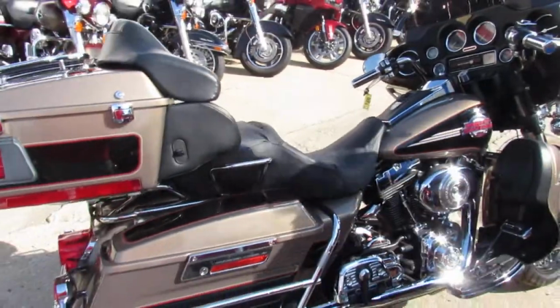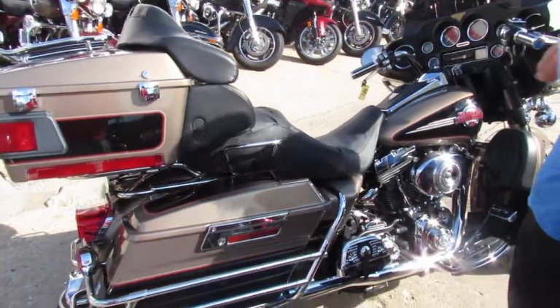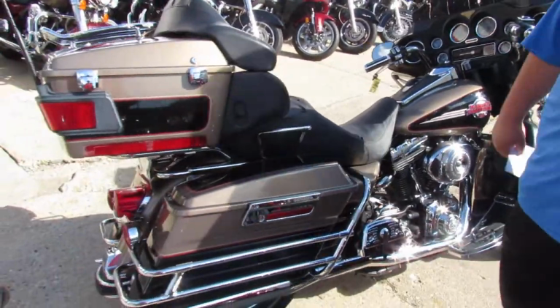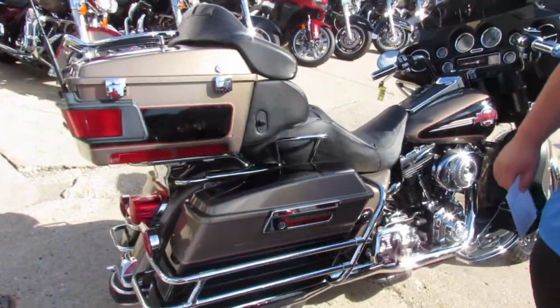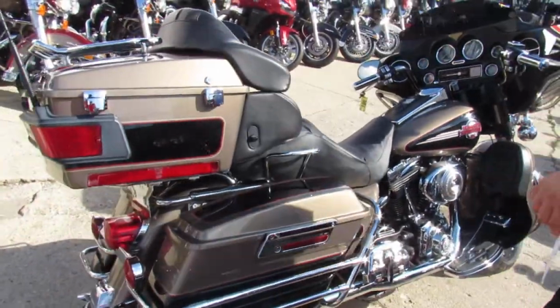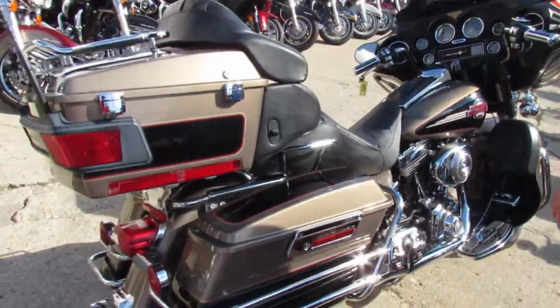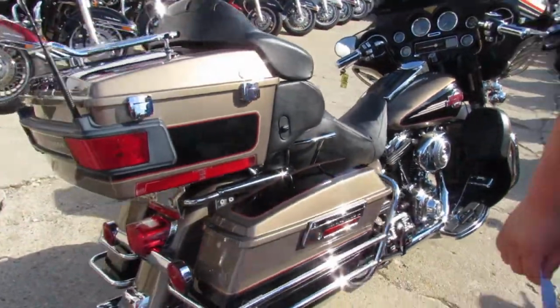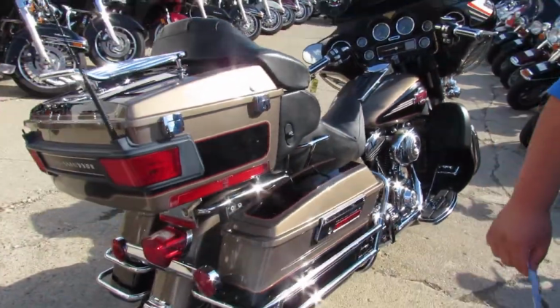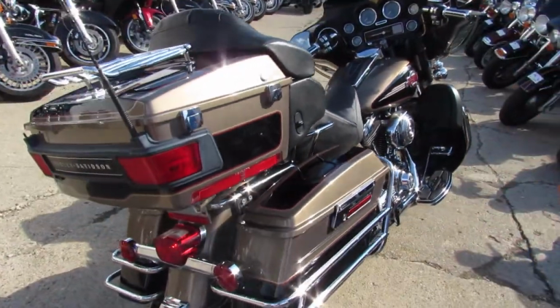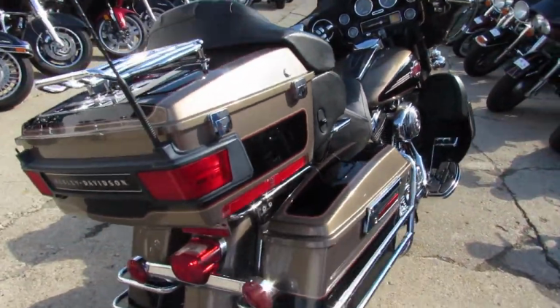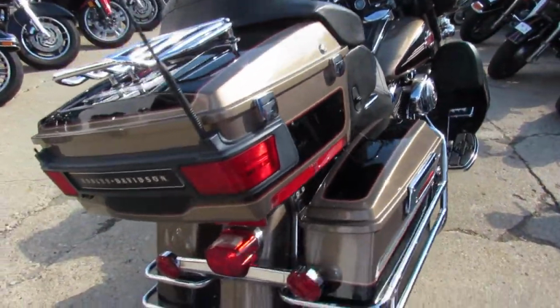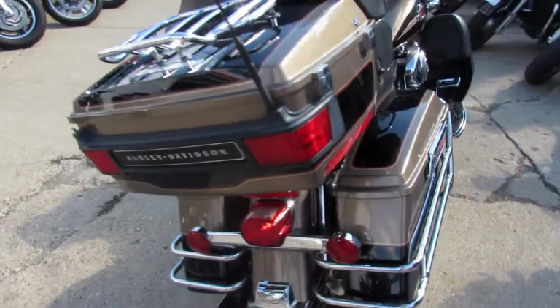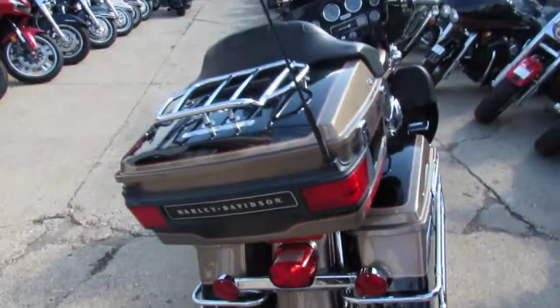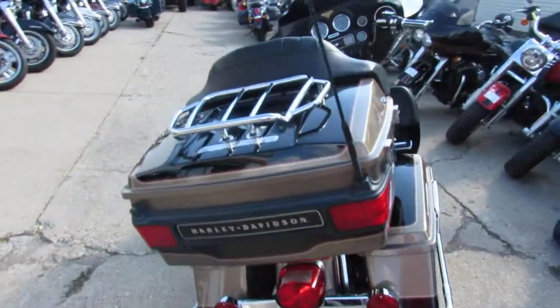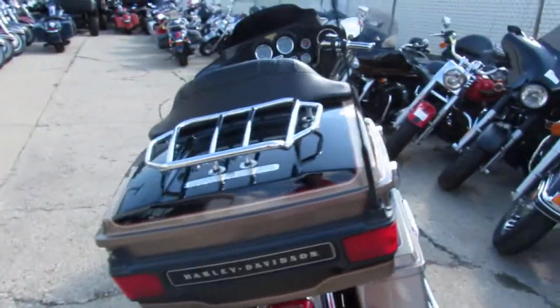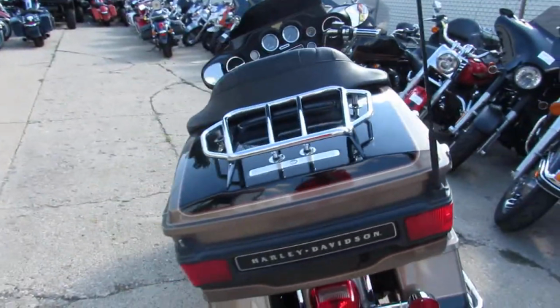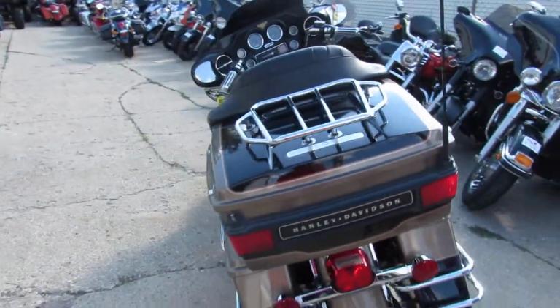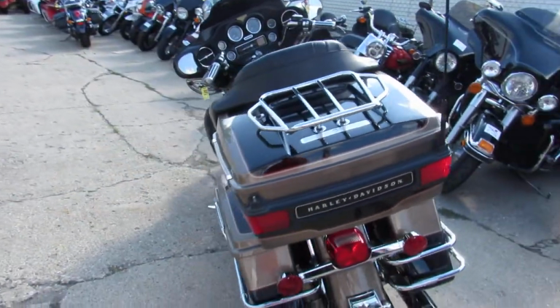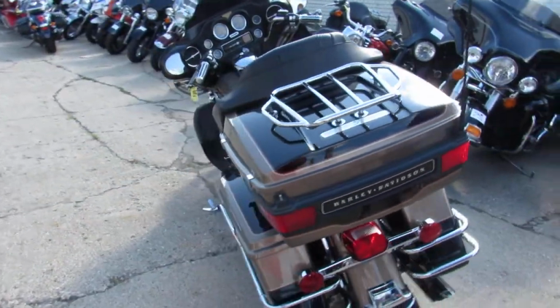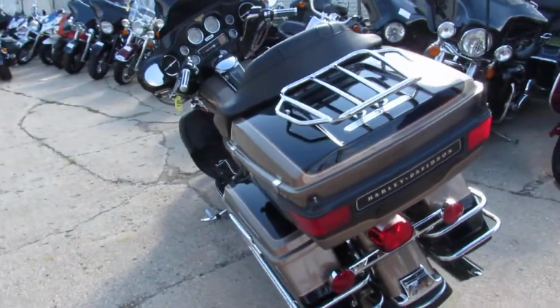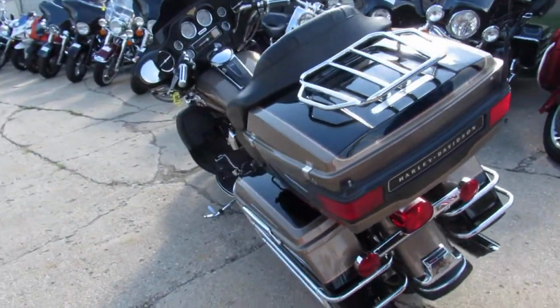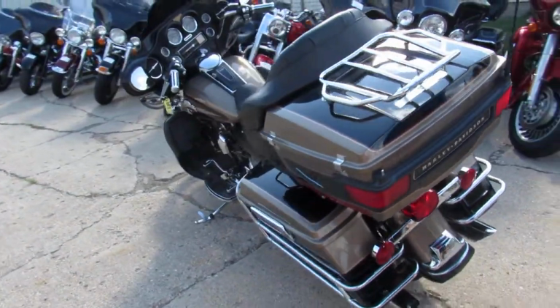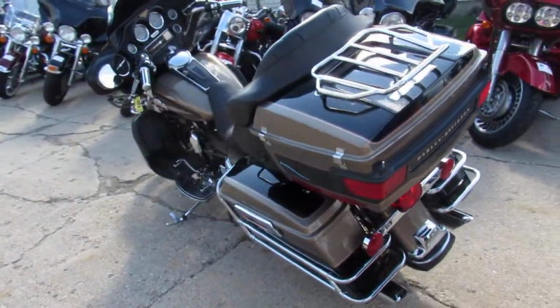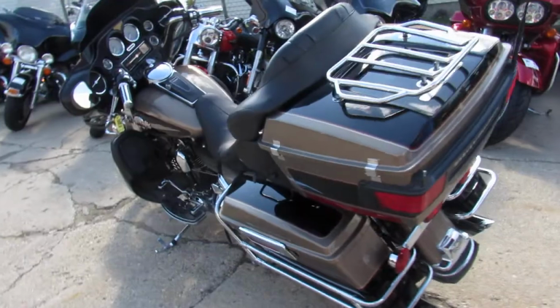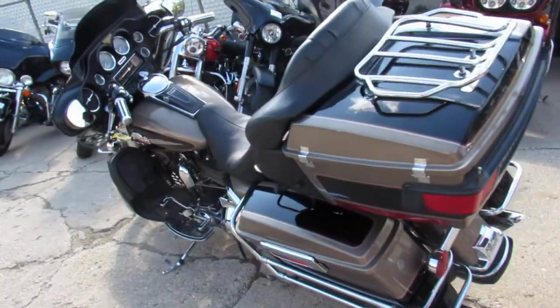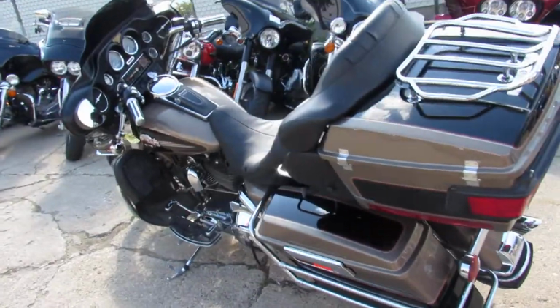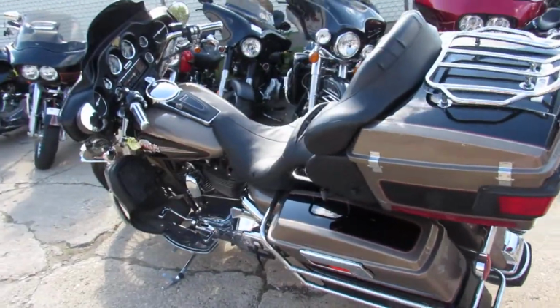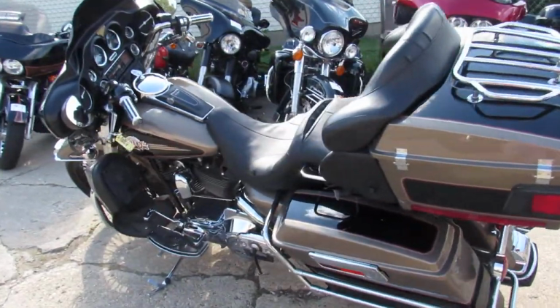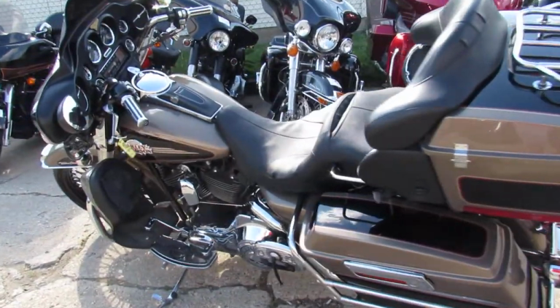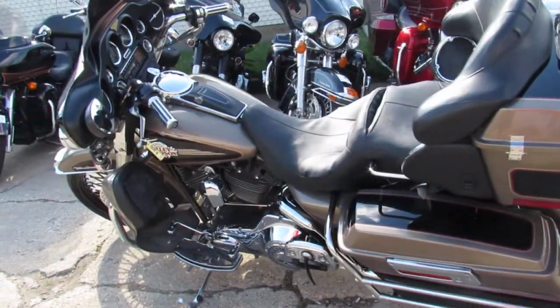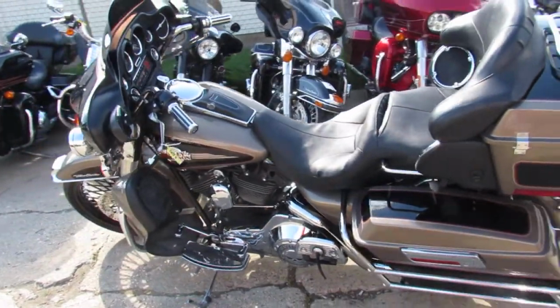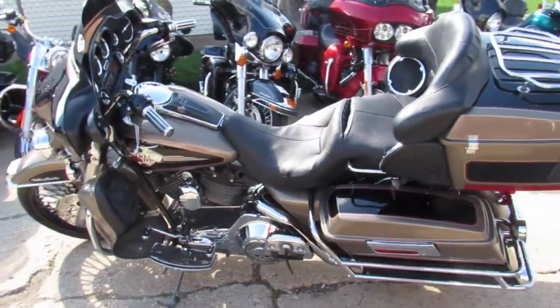Great bike for only $99.99. We got guaranteed financing, we got leasing programs available, we can assist with out-of-state shipping. Give us a call today — it's ApprovalPowerSports.com.